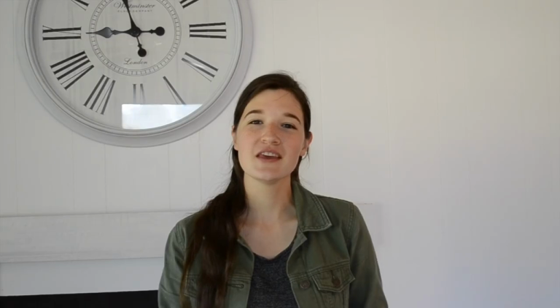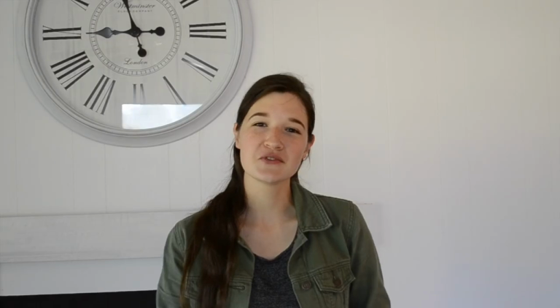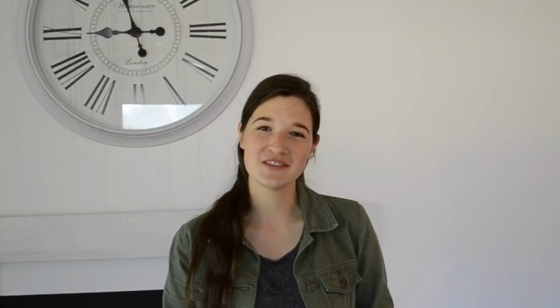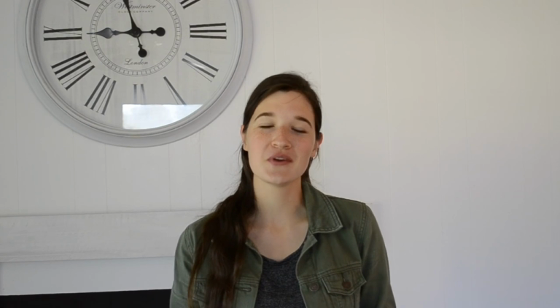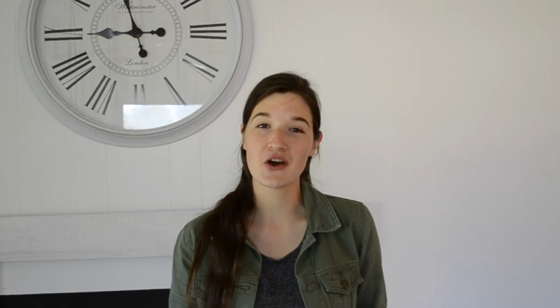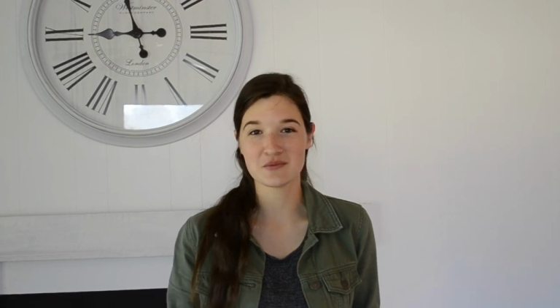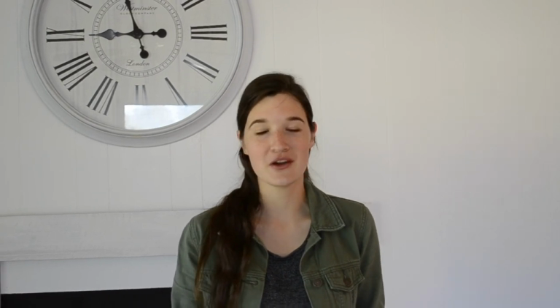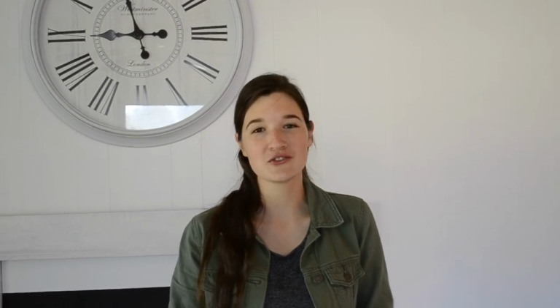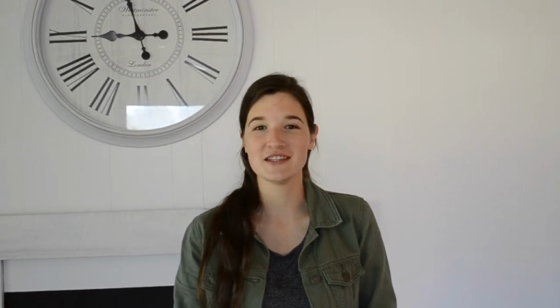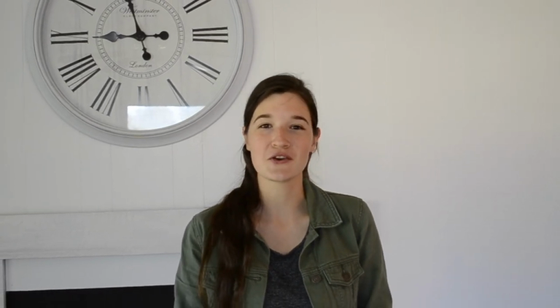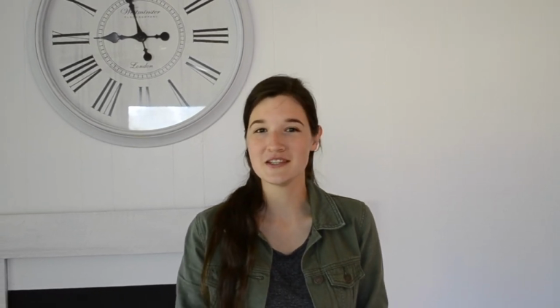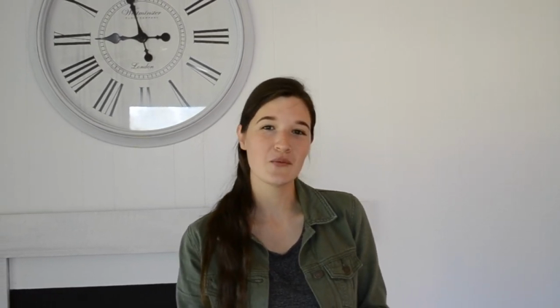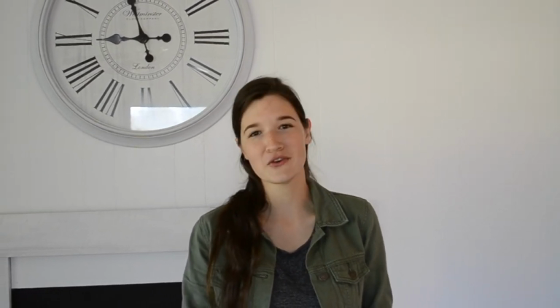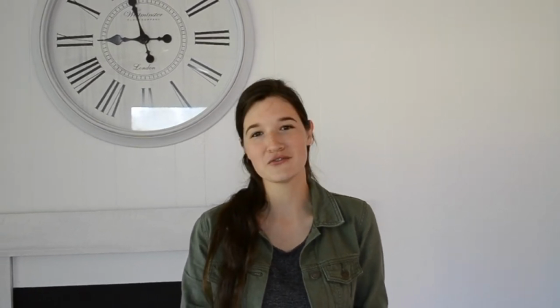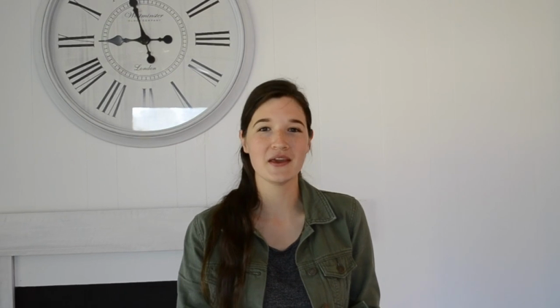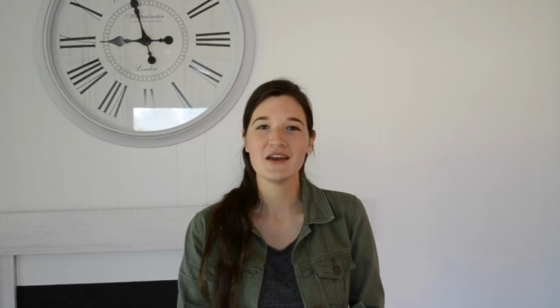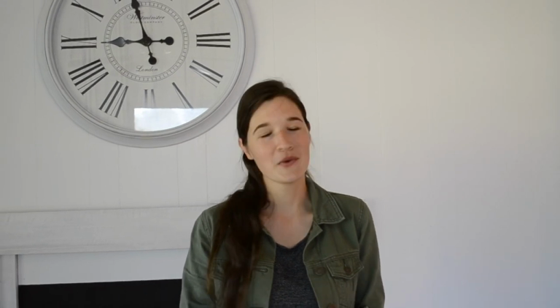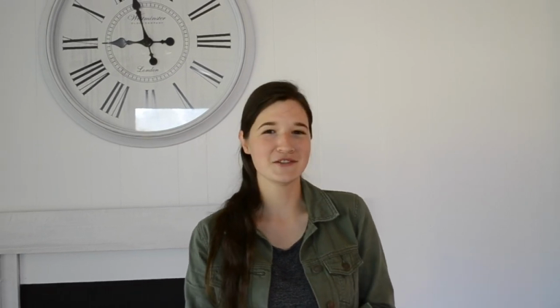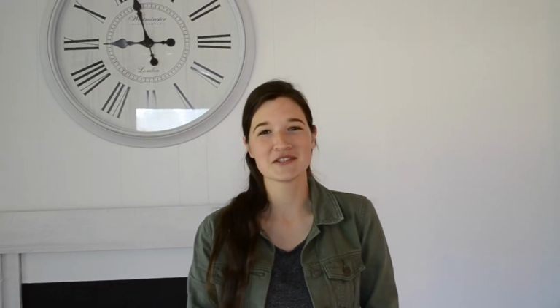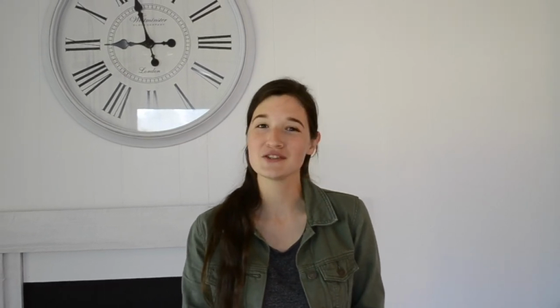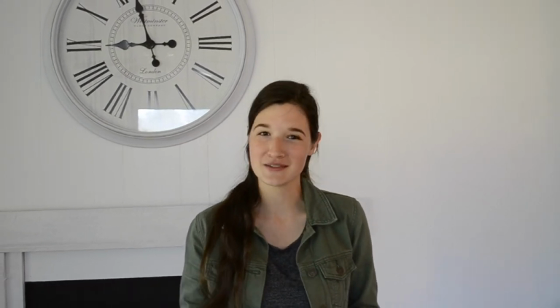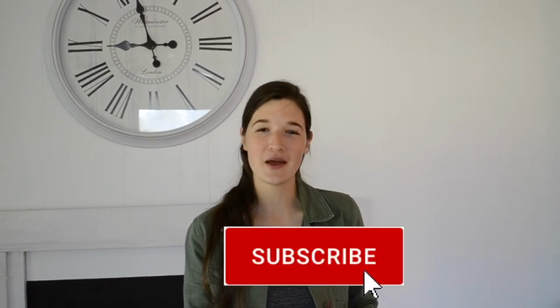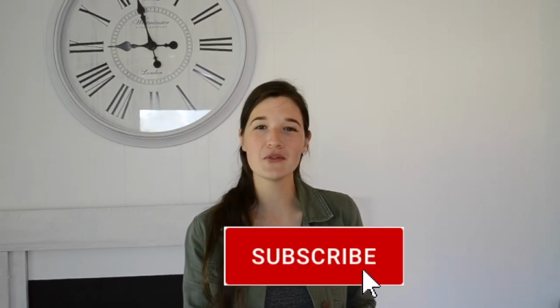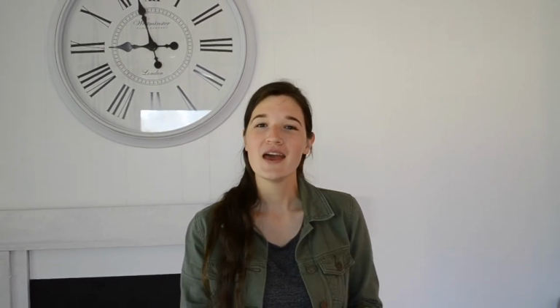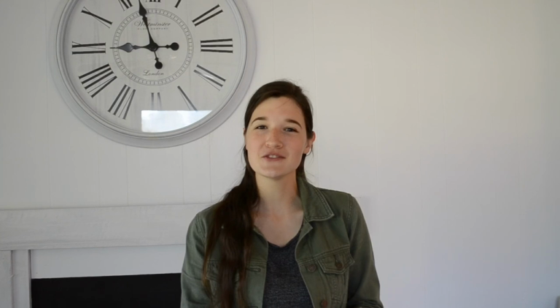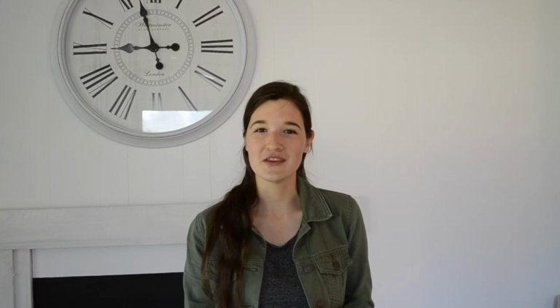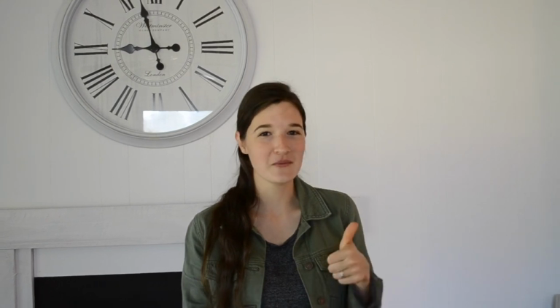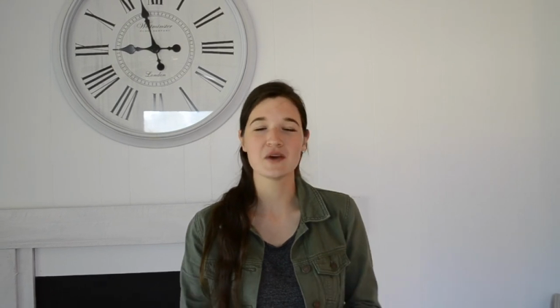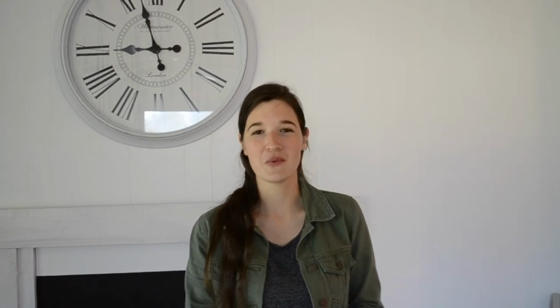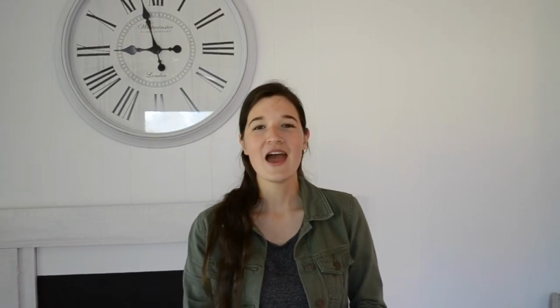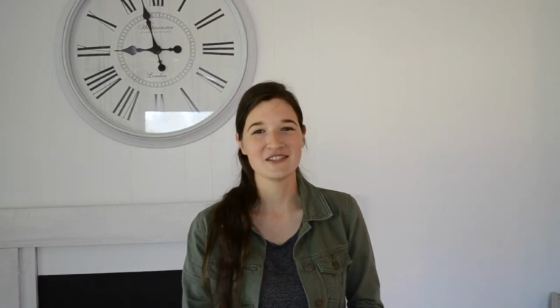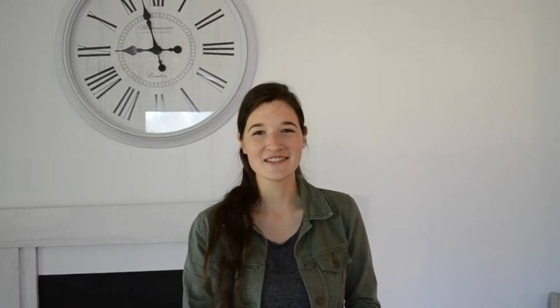Thank you so much for watching this video. If you are not already a subscriber and you are interested in different crafting, DIY, furniture flipping, home renovations, all sorts of stuff, be sure to hit the subscribe button down below. And also if you could, give this video a big thumbs up on your way out. We will see you guys next time.